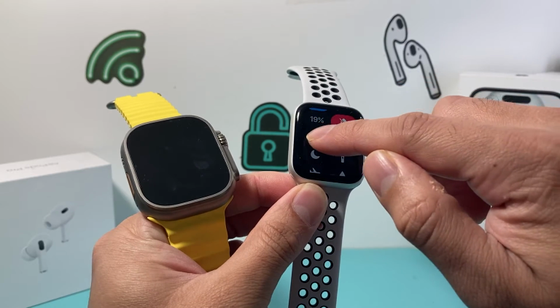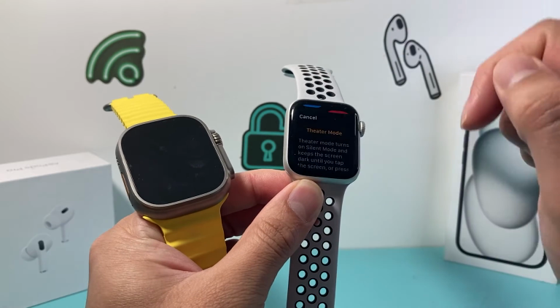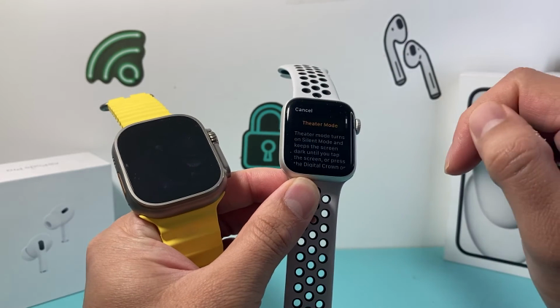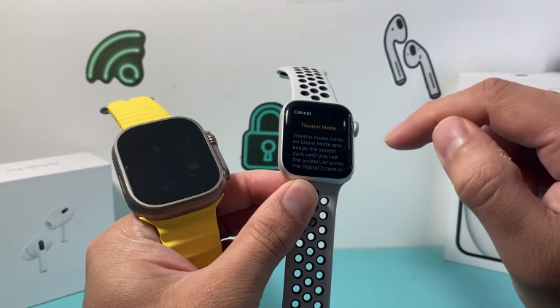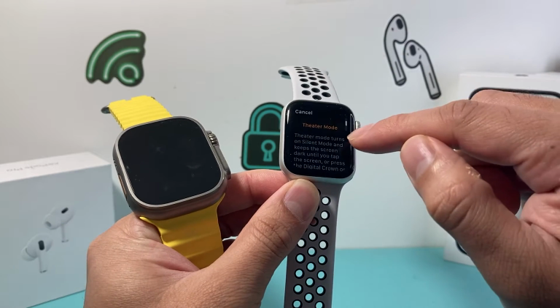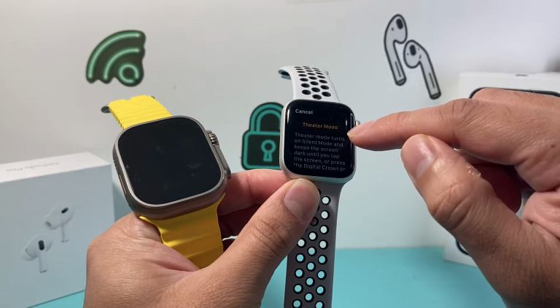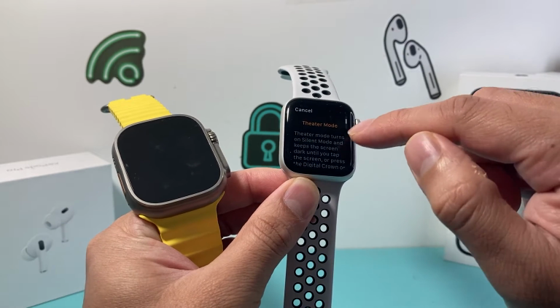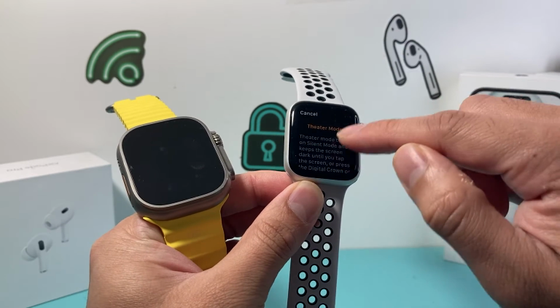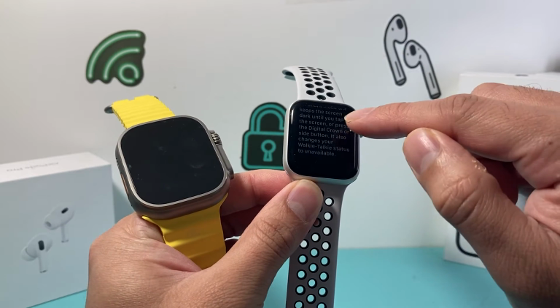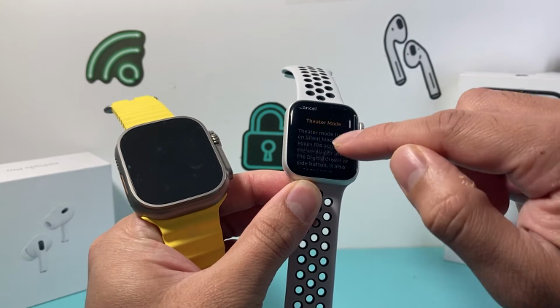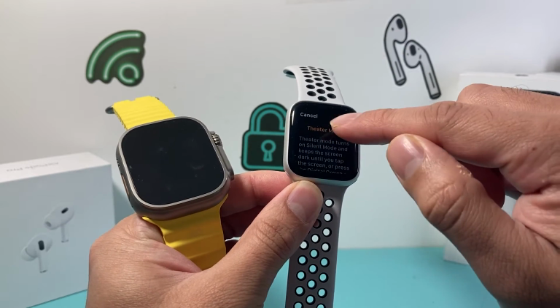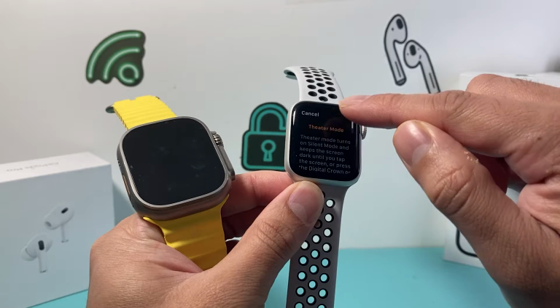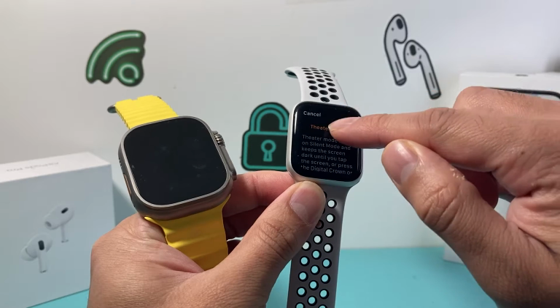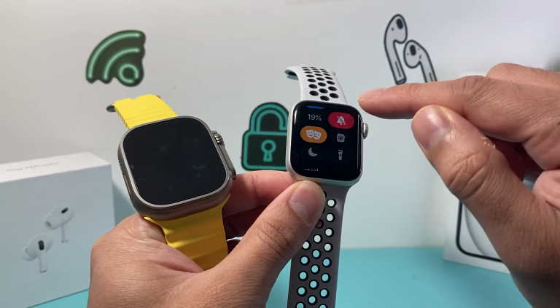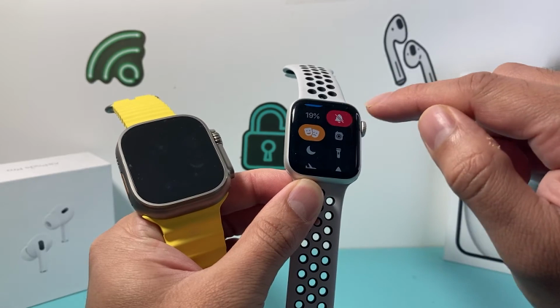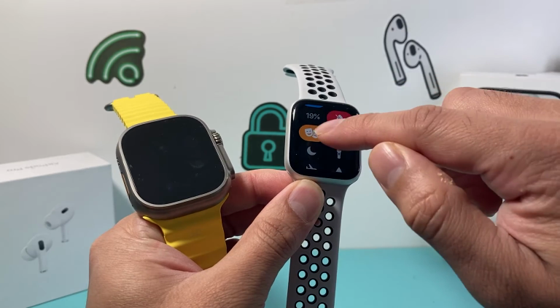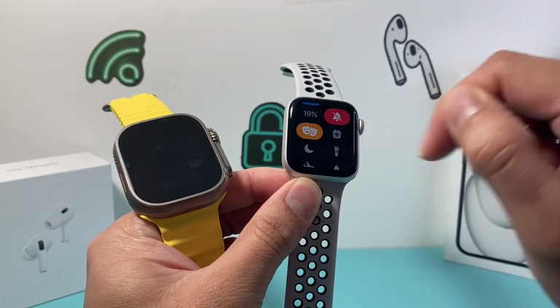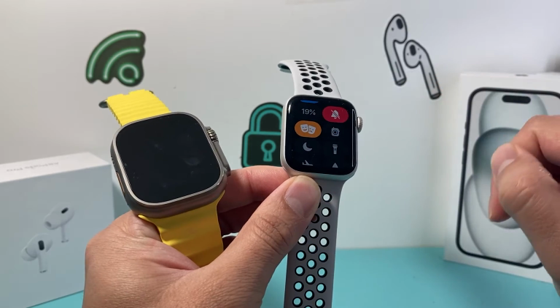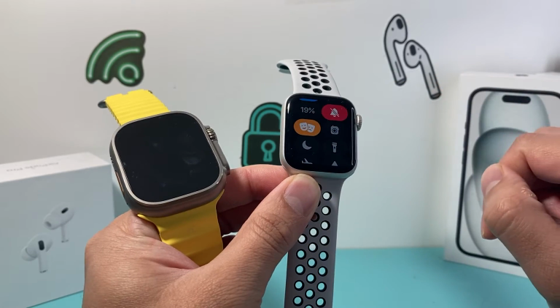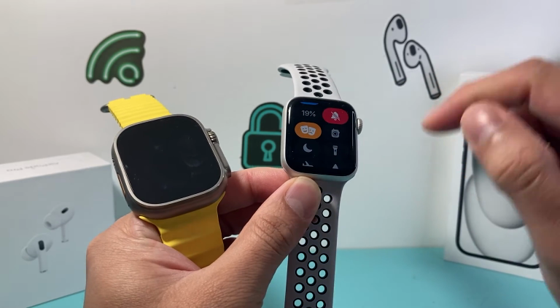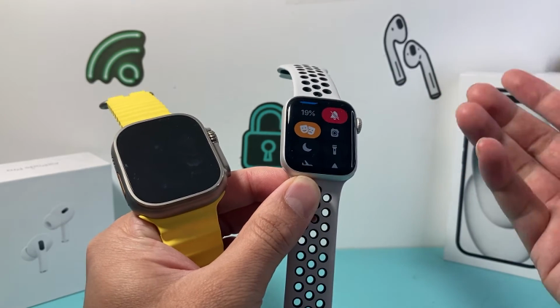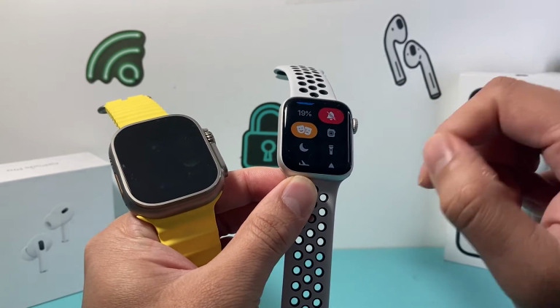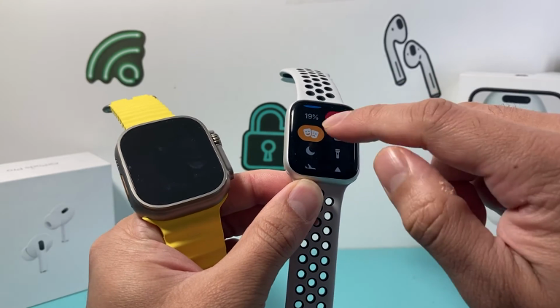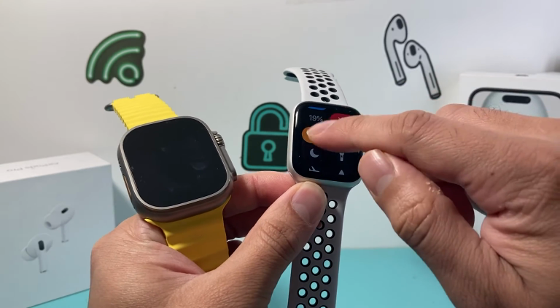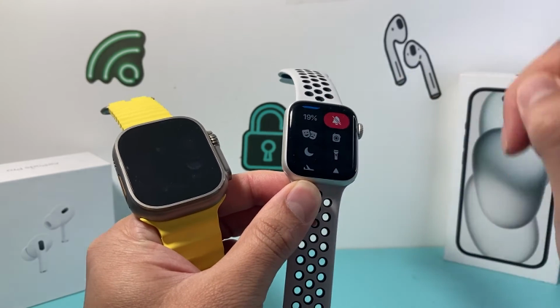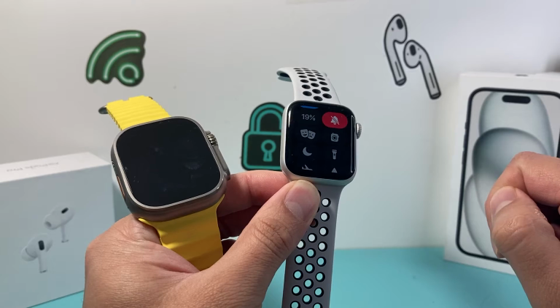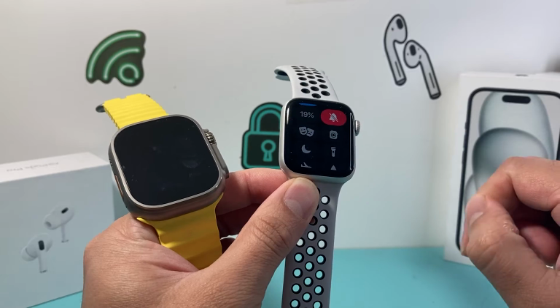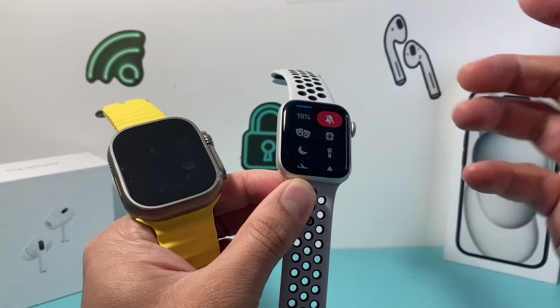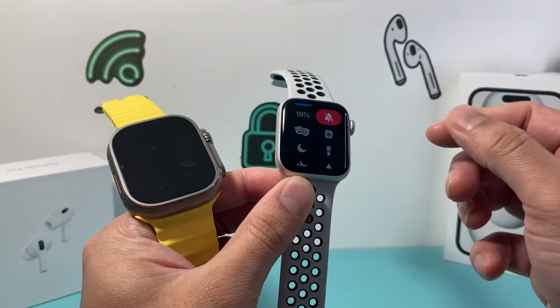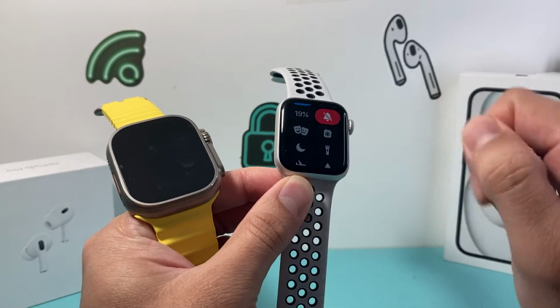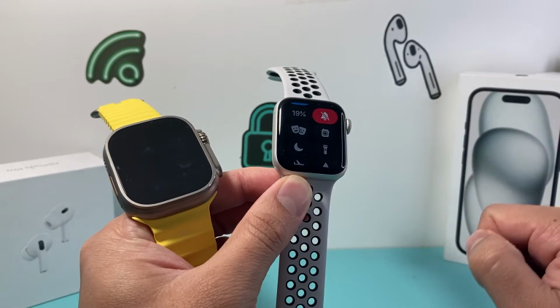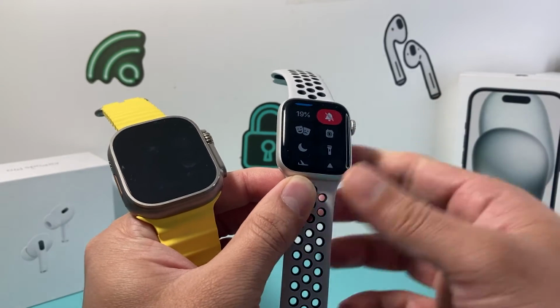You click on that and you can see here if you have theater mode turned on, it's going to show up here just like that and it's turned on. In order to turn it off, we want to click on it and deselect it and that's how you turn it off.